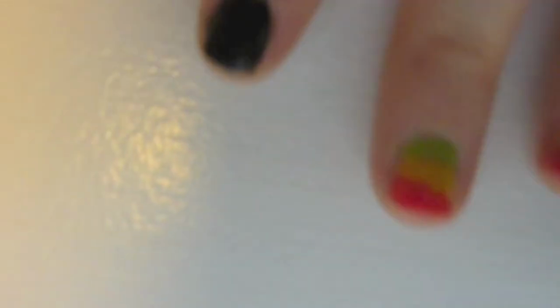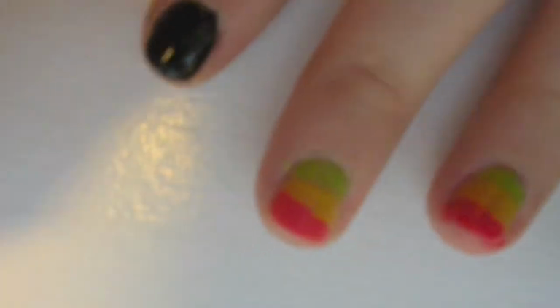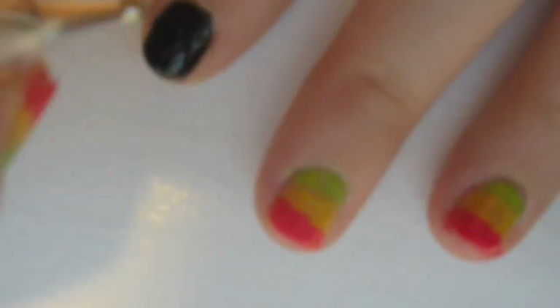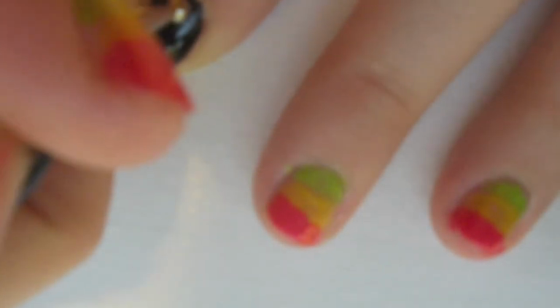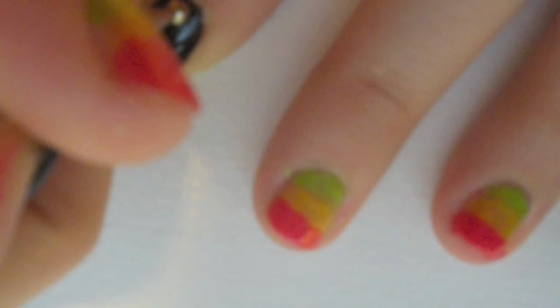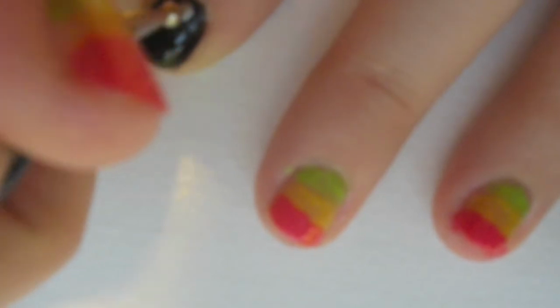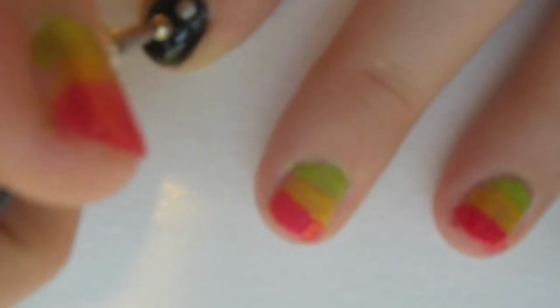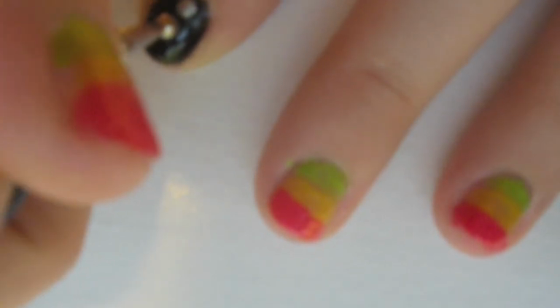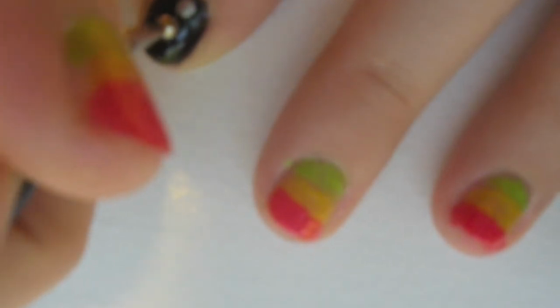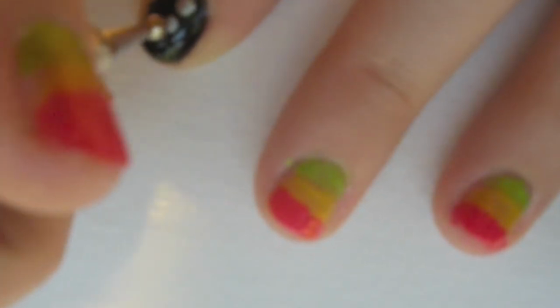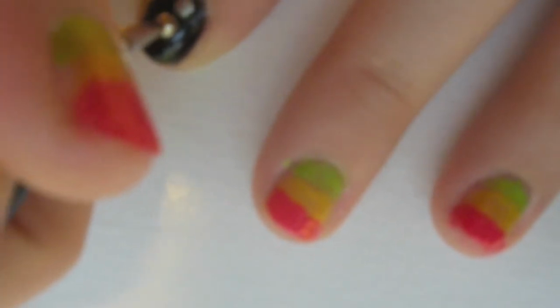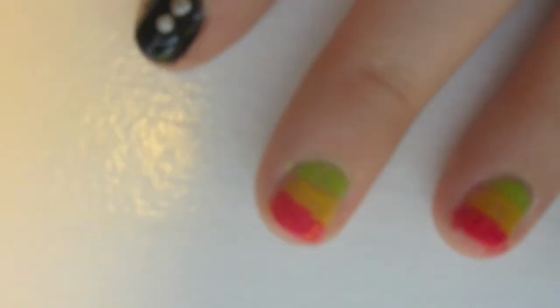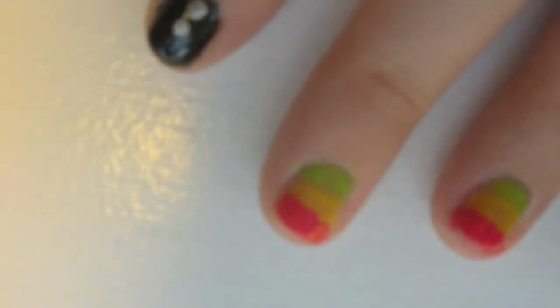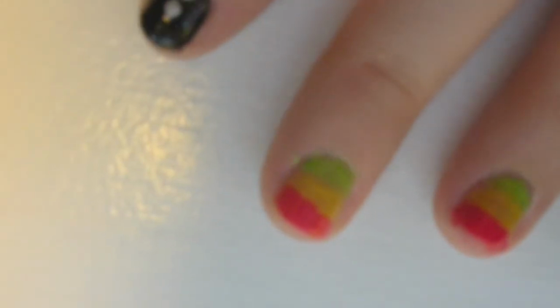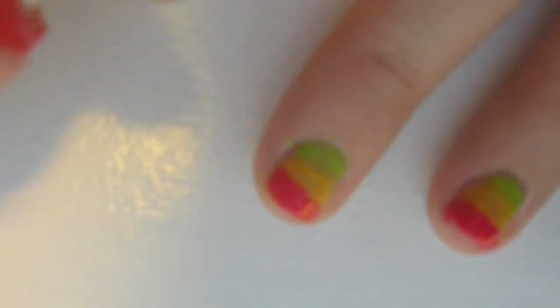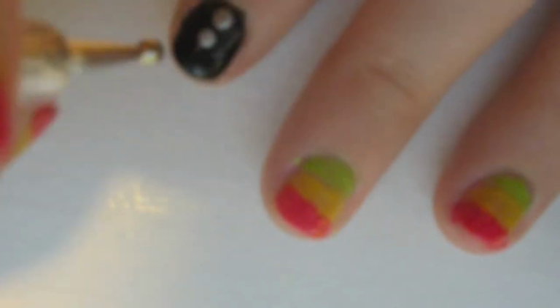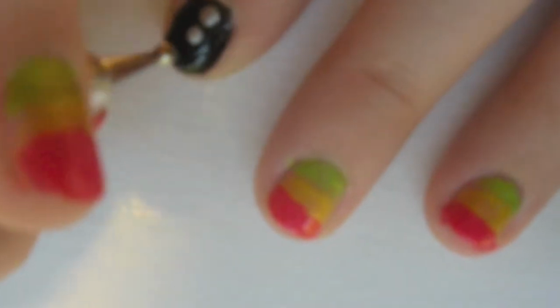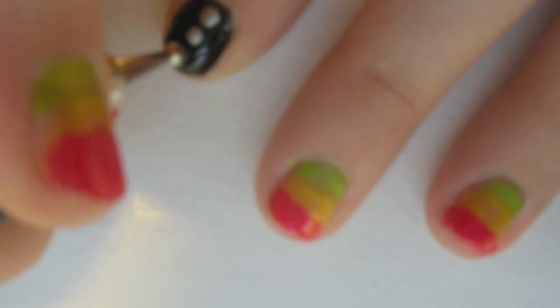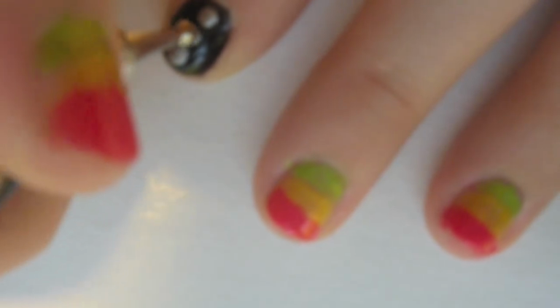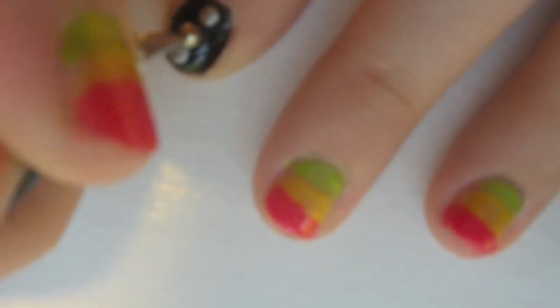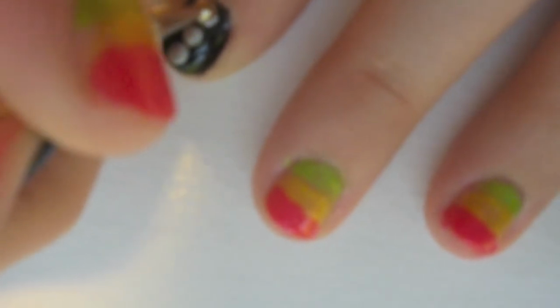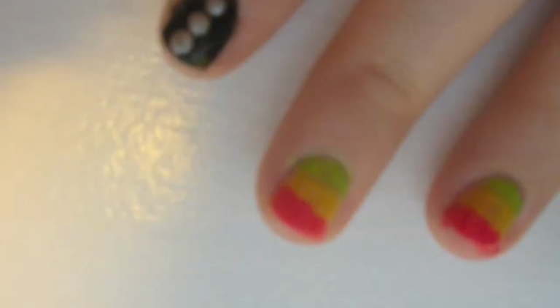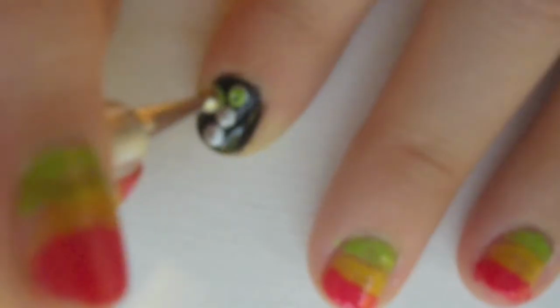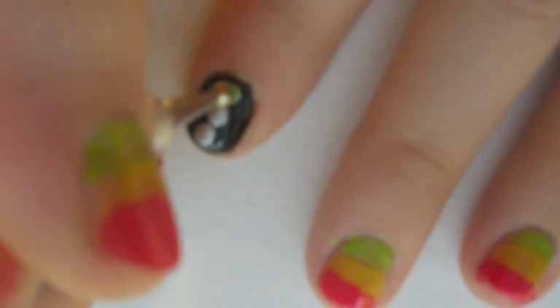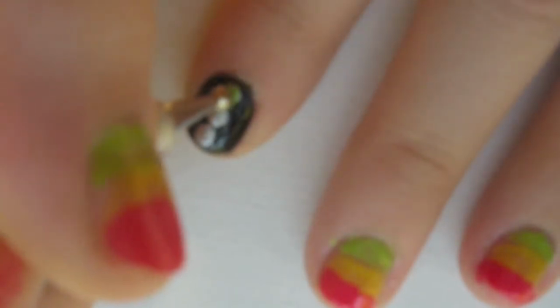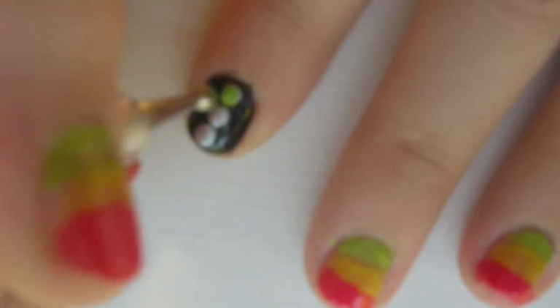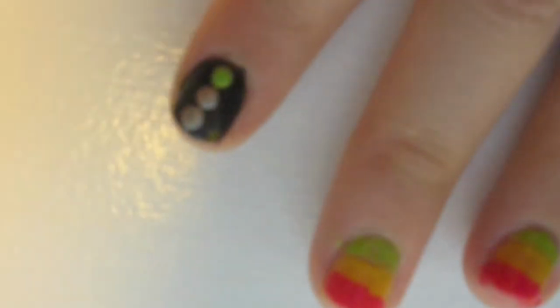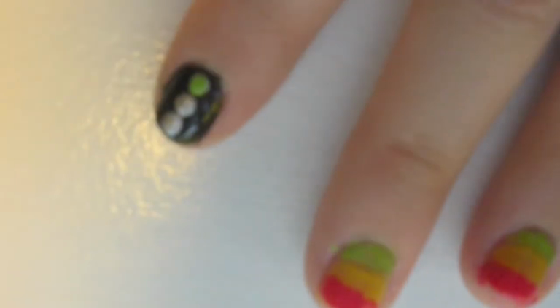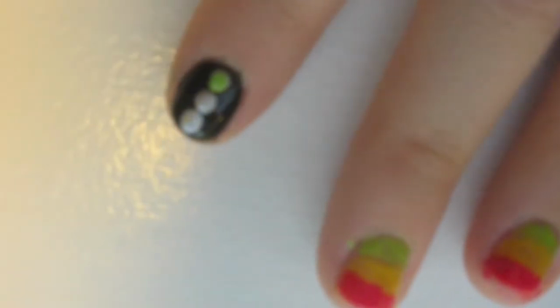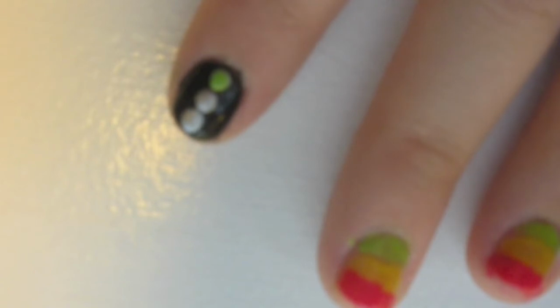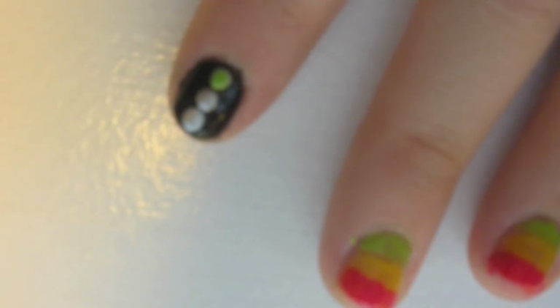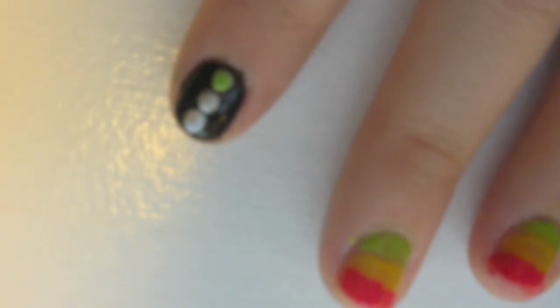Step six is to add three silver dots to your black pointer finger. Step seven is to color them green, yellow, and pink.